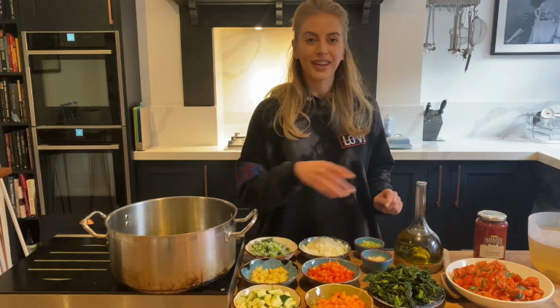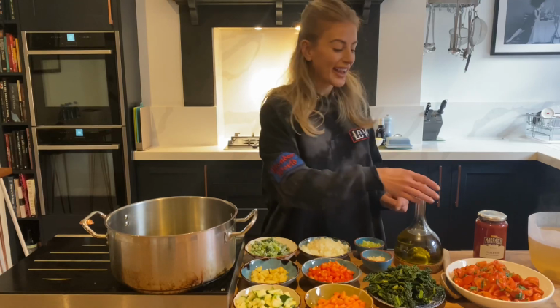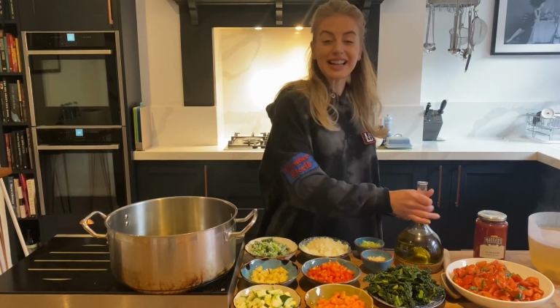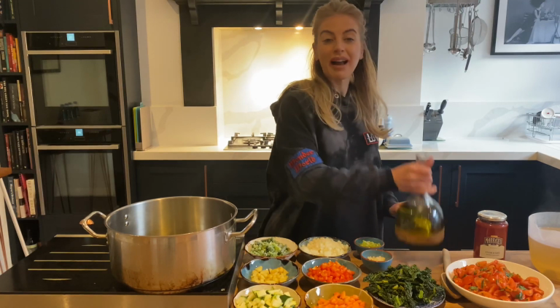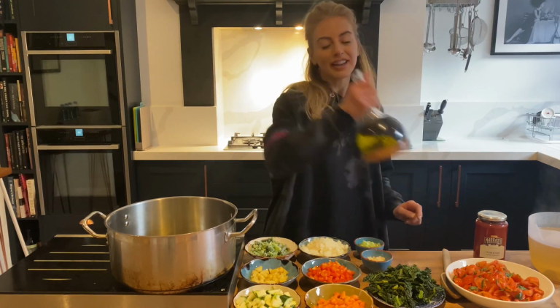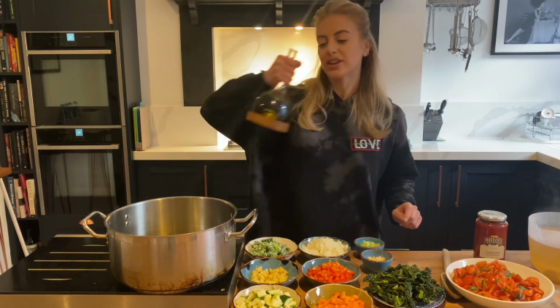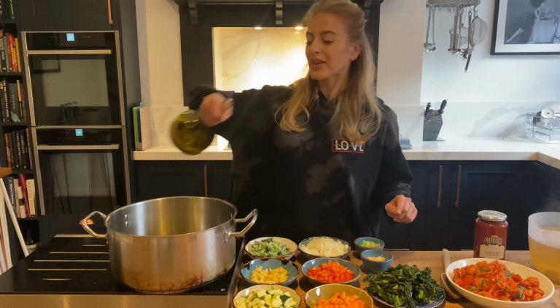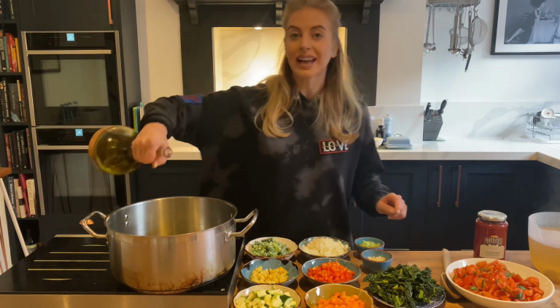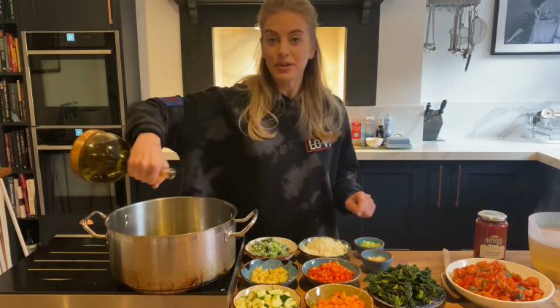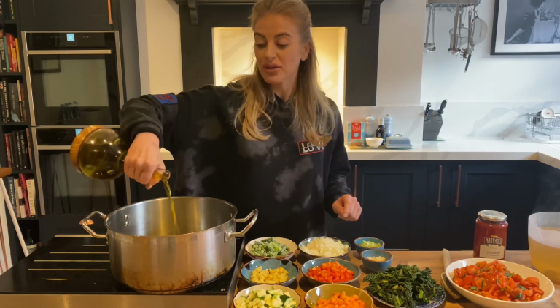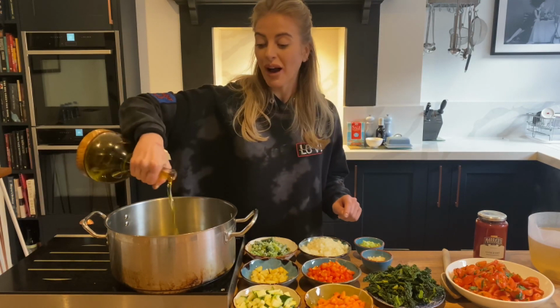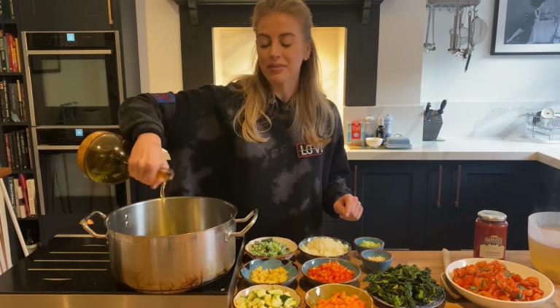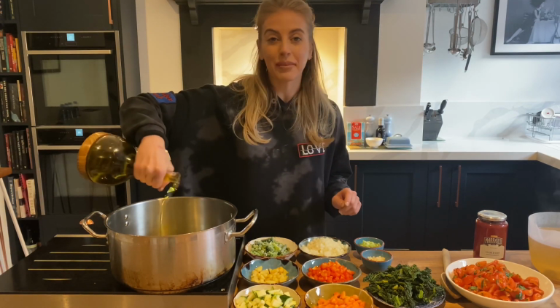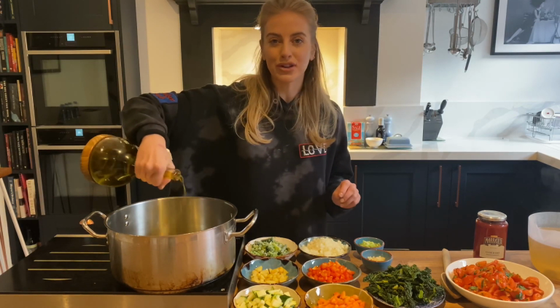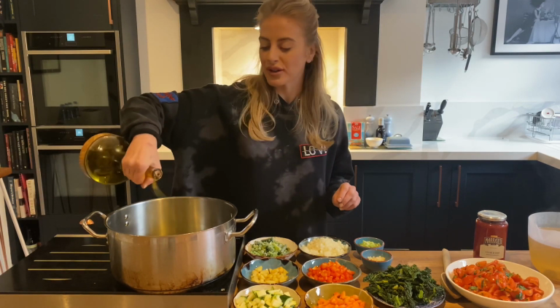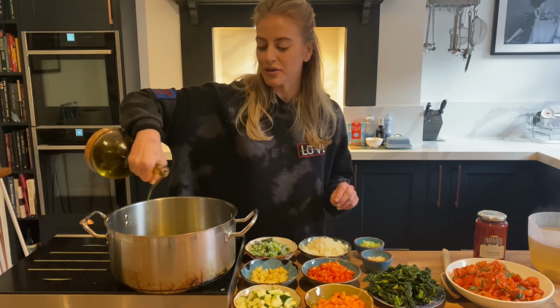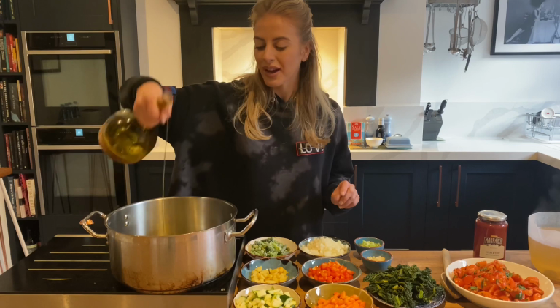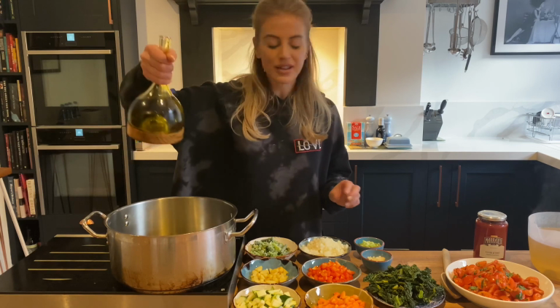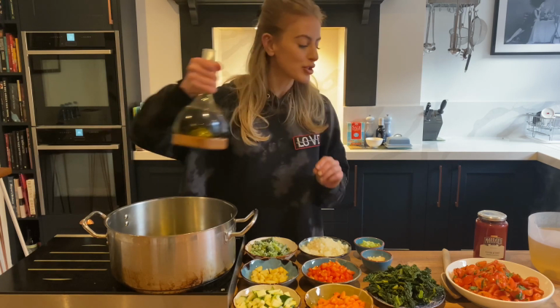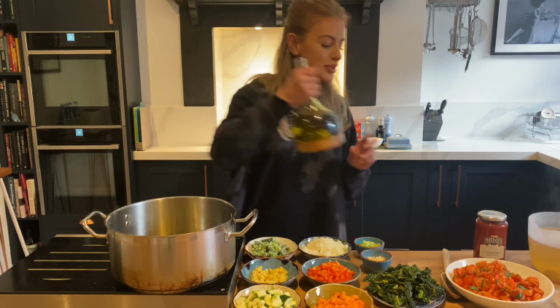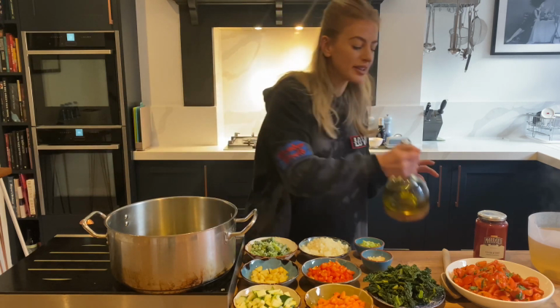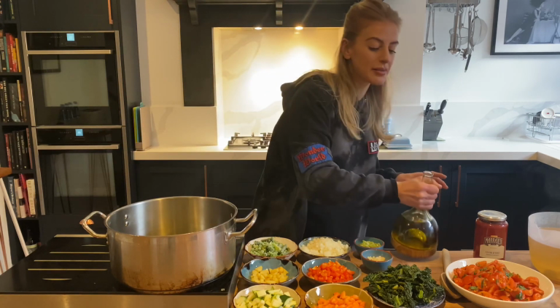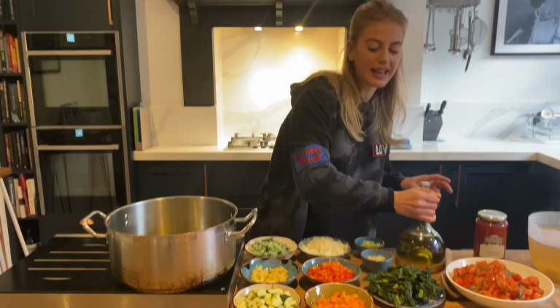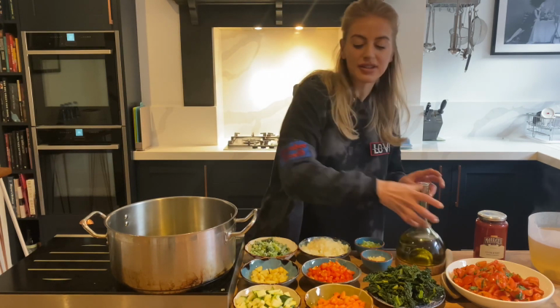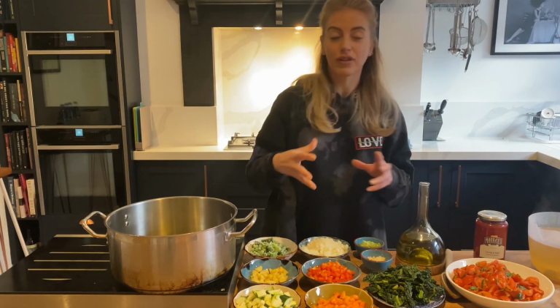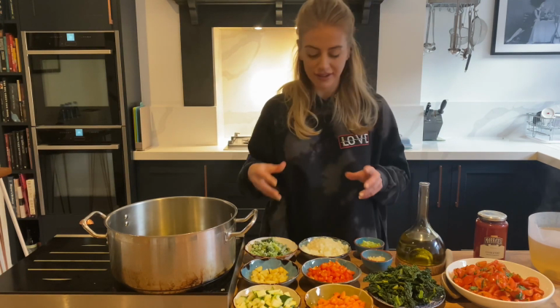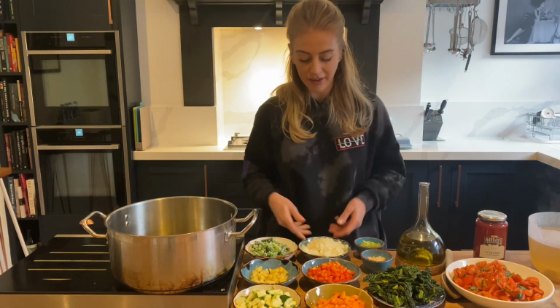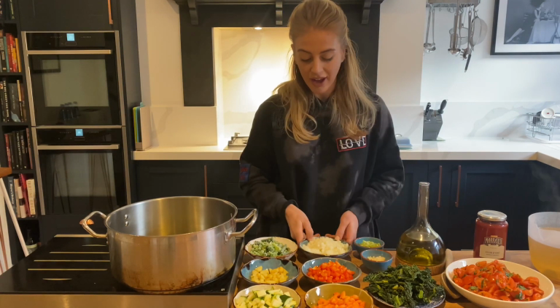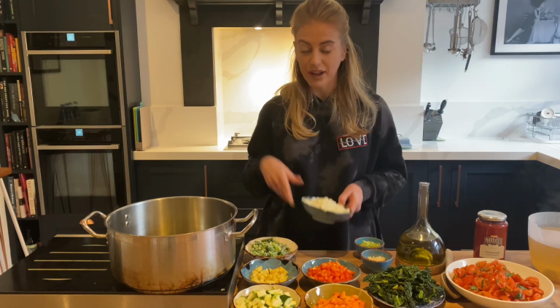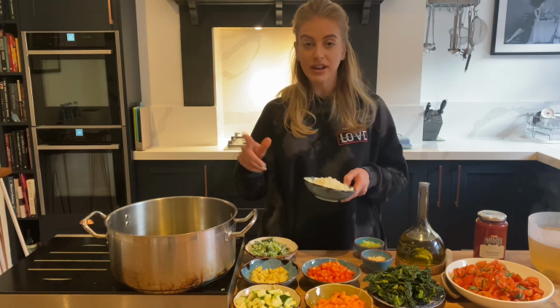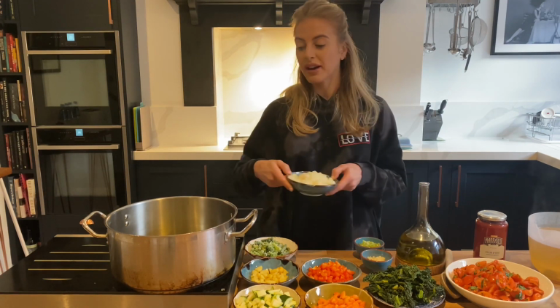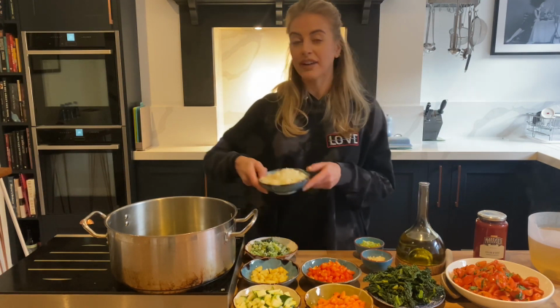Hey guys, we're back in the kitchen and today I'm going to be showing you how to make minestrone soup. This soup is so easy to make and it's so versatile, so let's get straight to it.